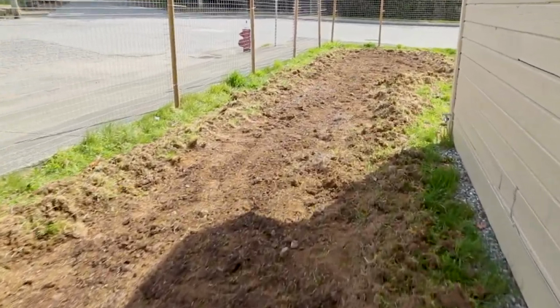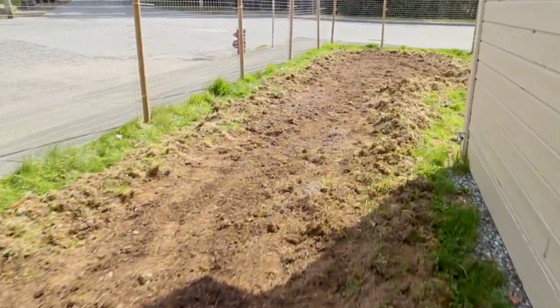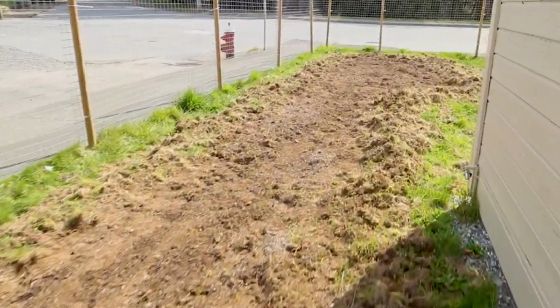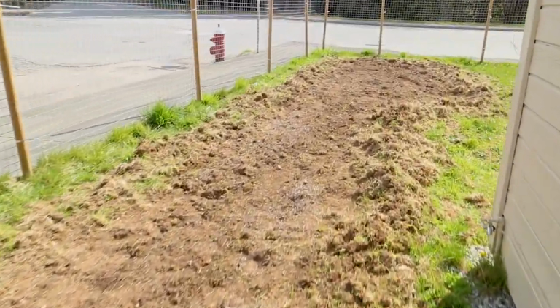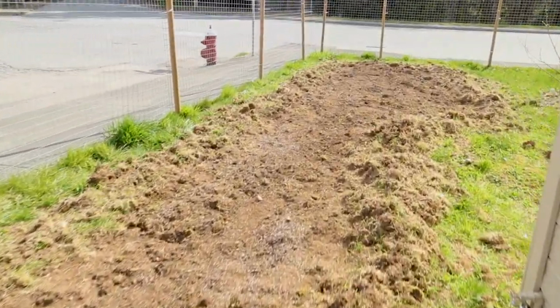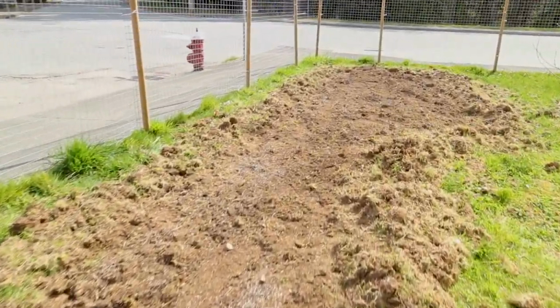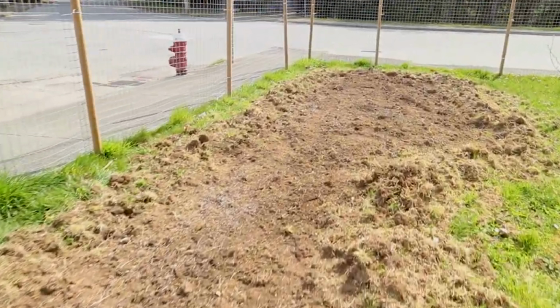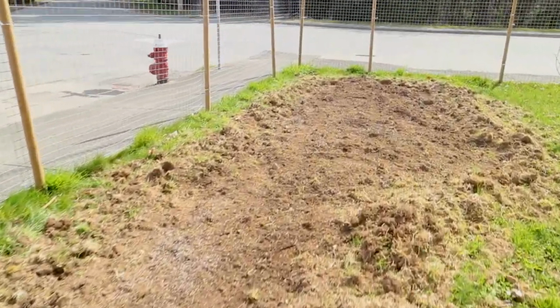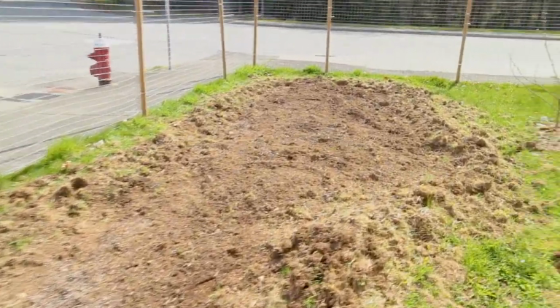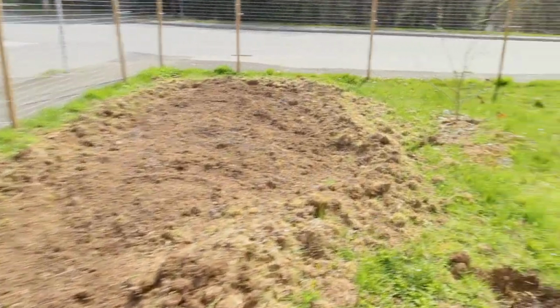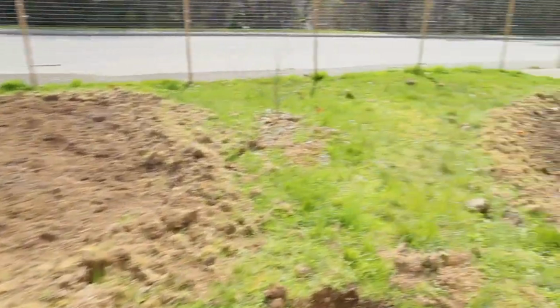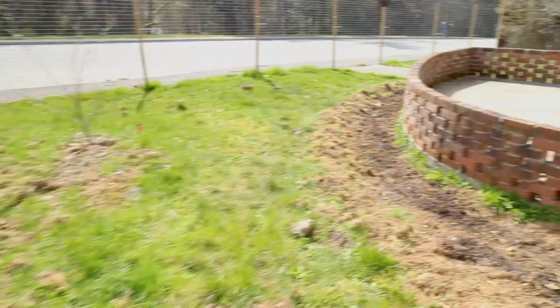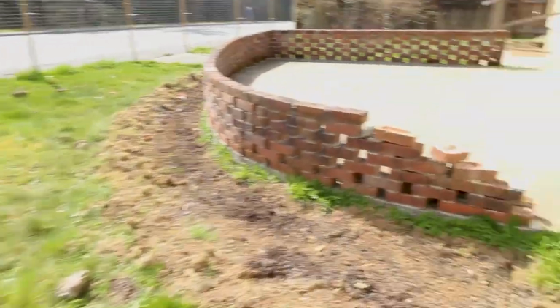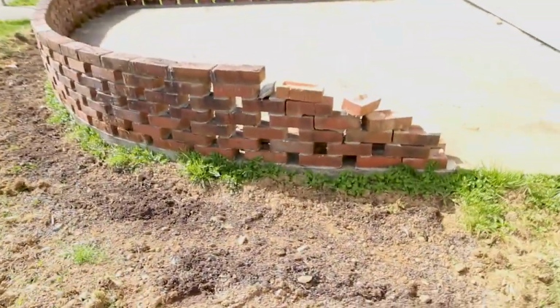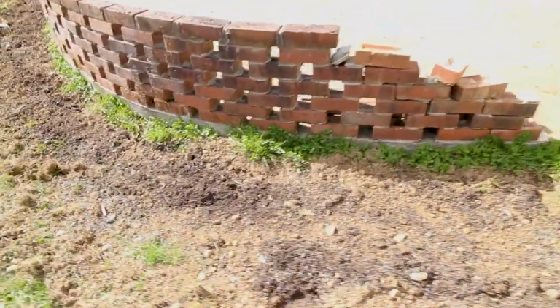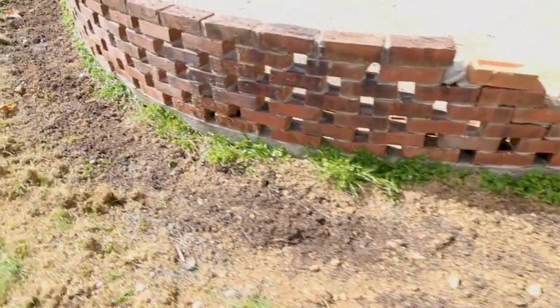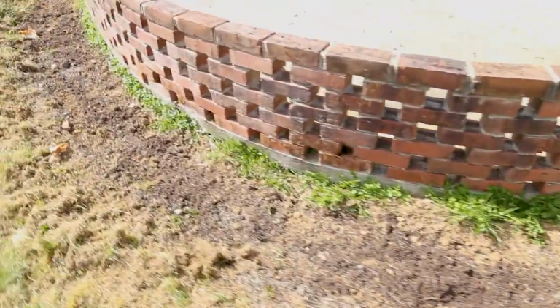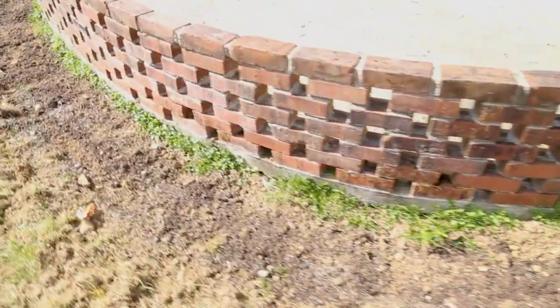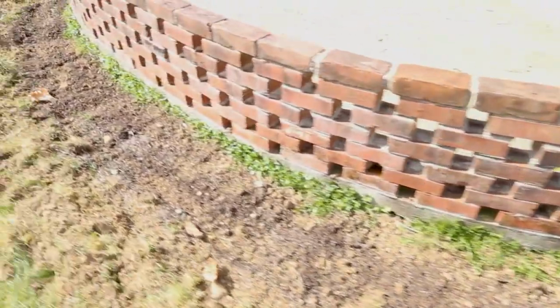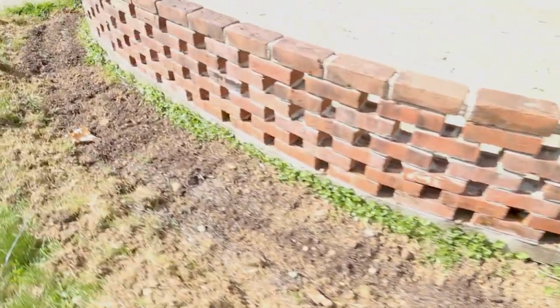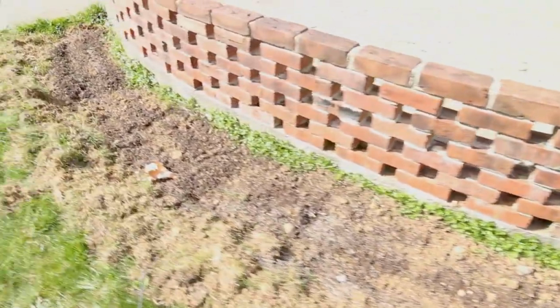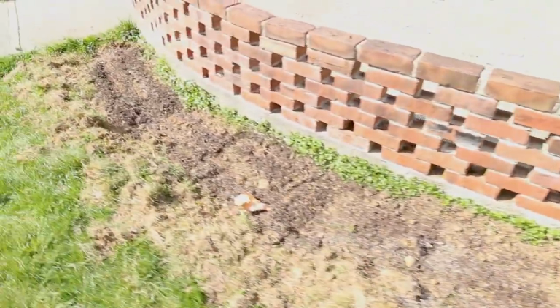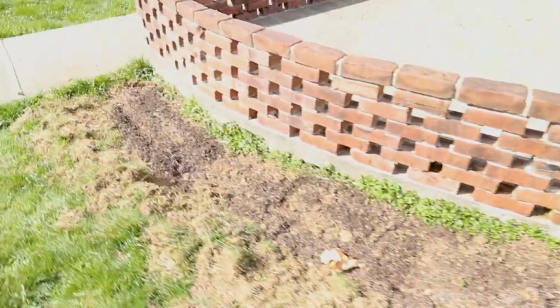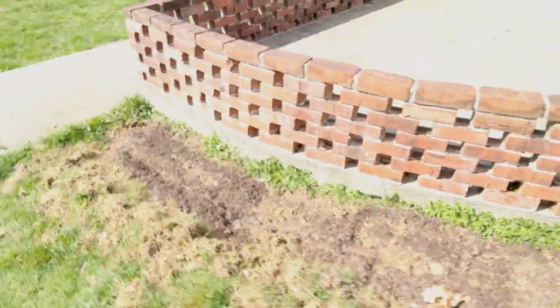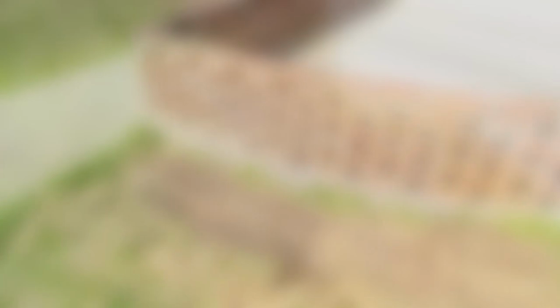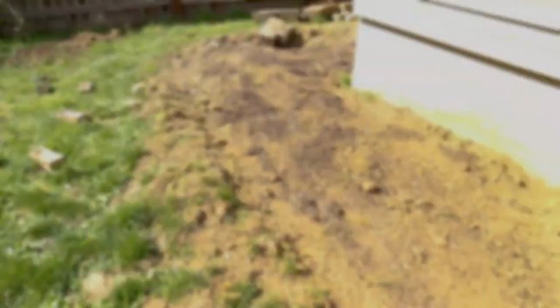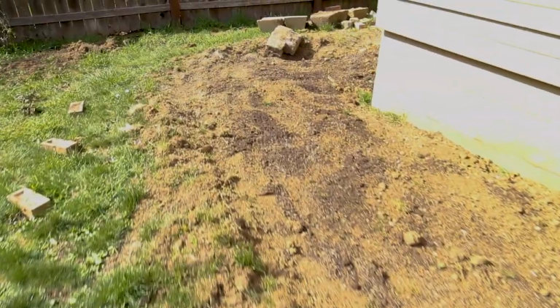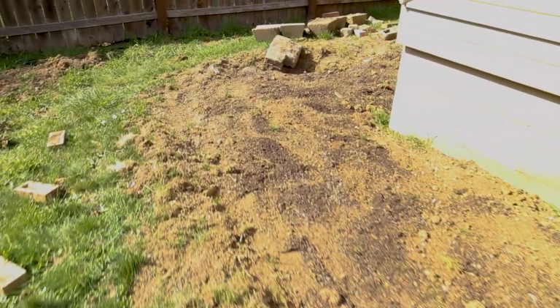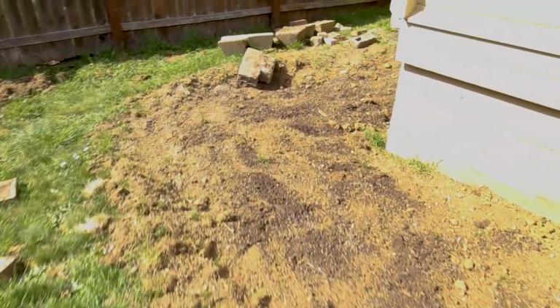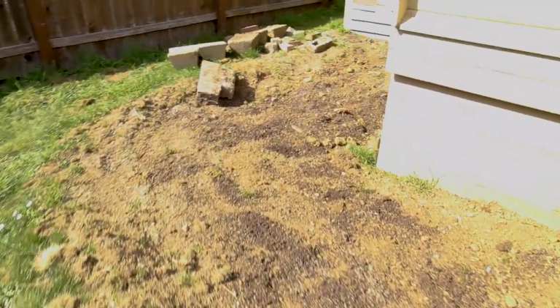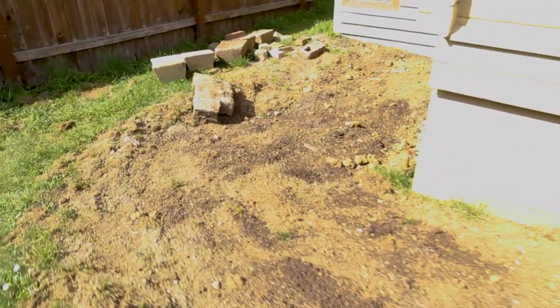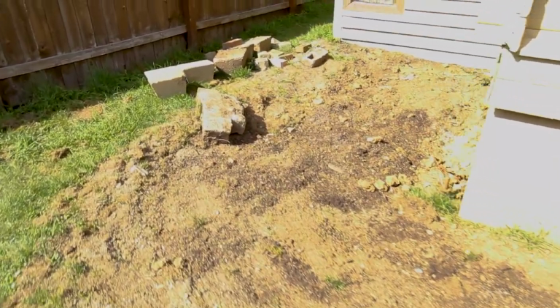I have two main plots for growing in my backyard, as well as a long skinny one on the side of my house, an arced one around this brick wall, and an L-shaped one that wraps around the house on the other side.